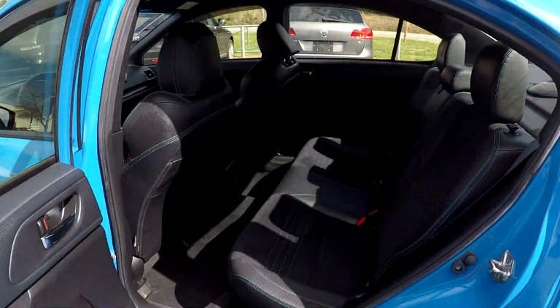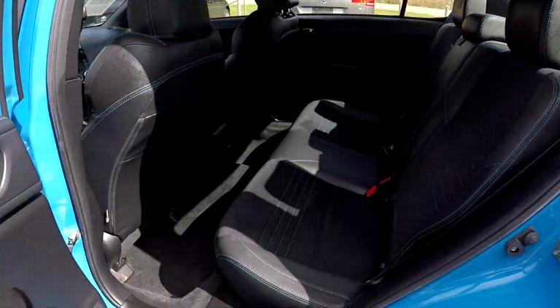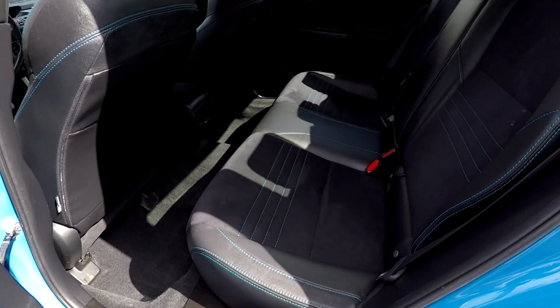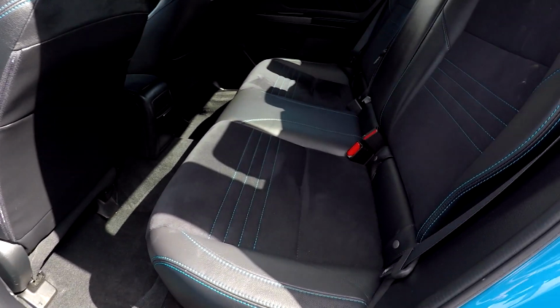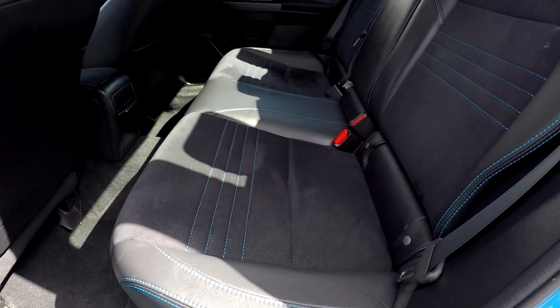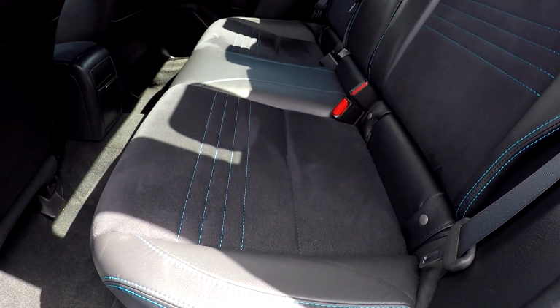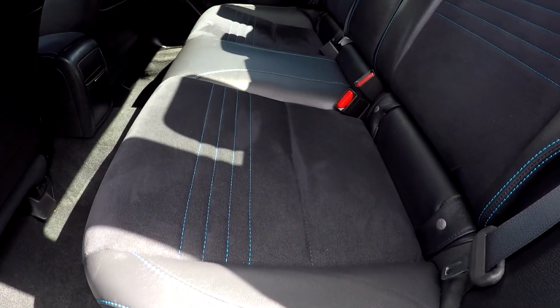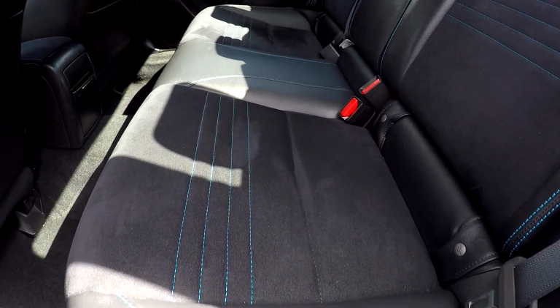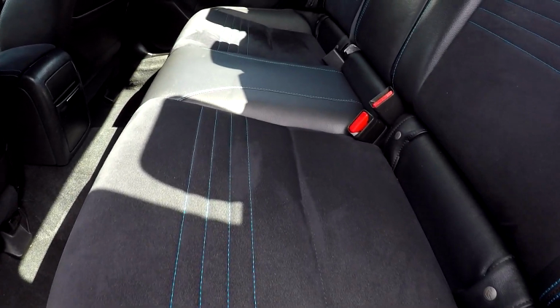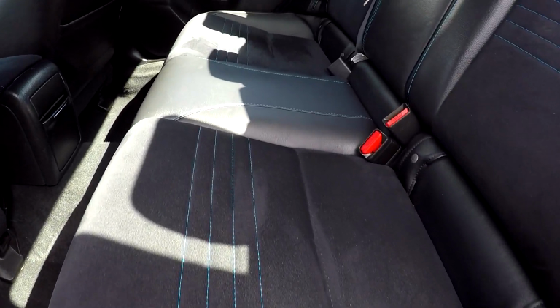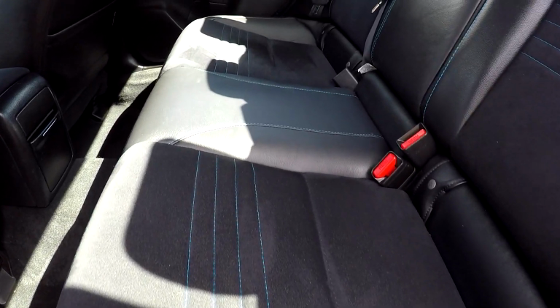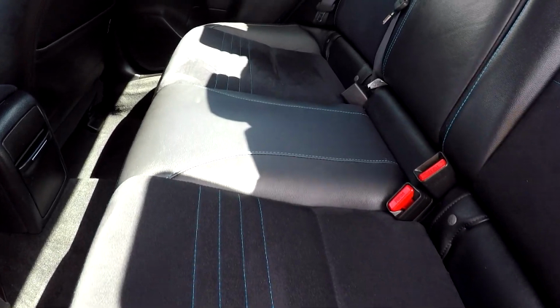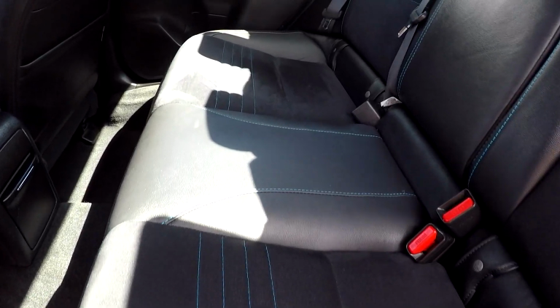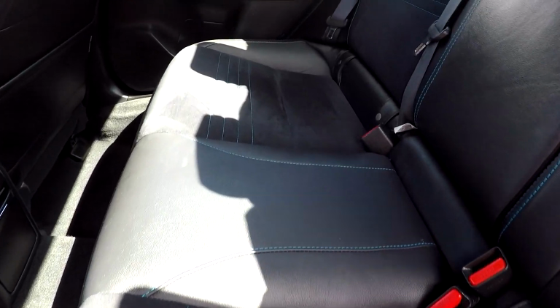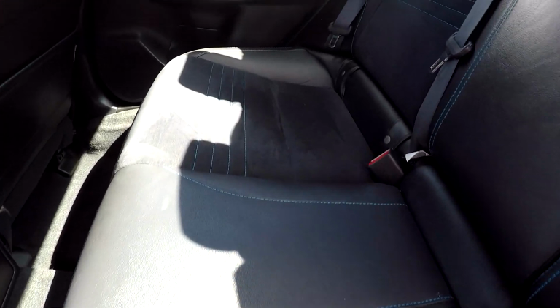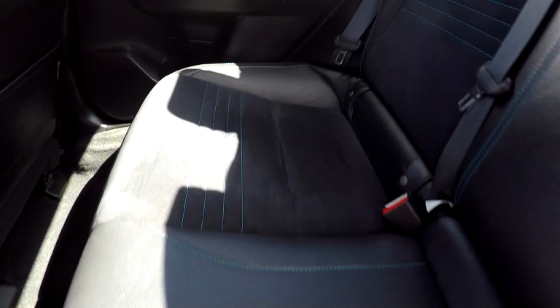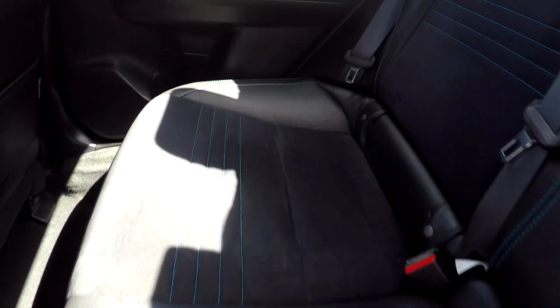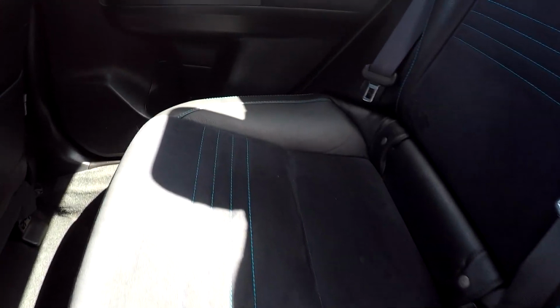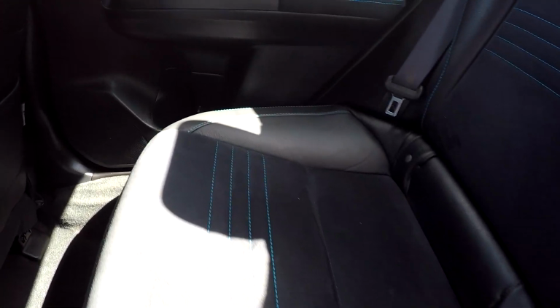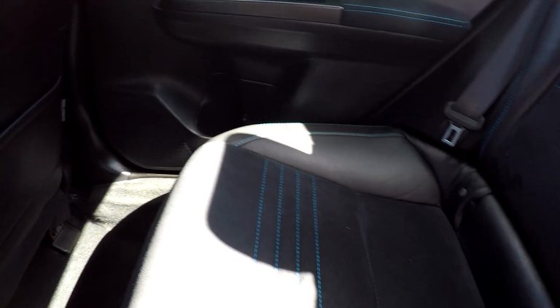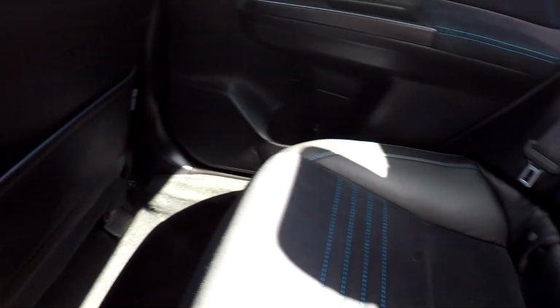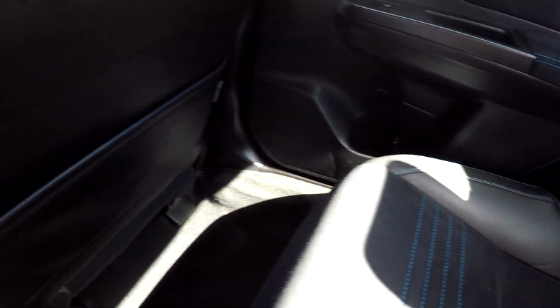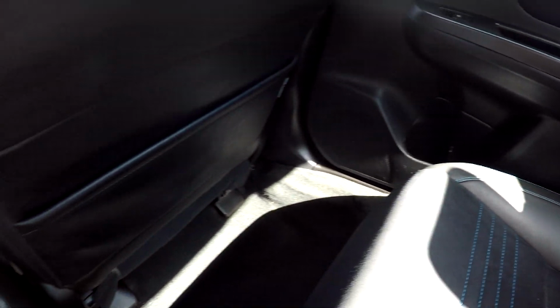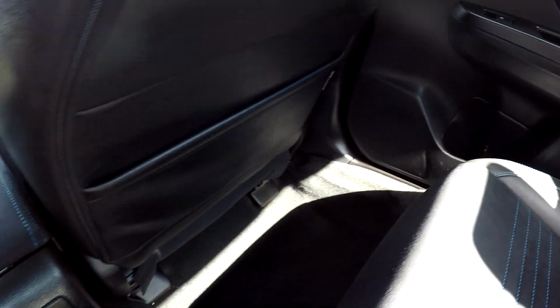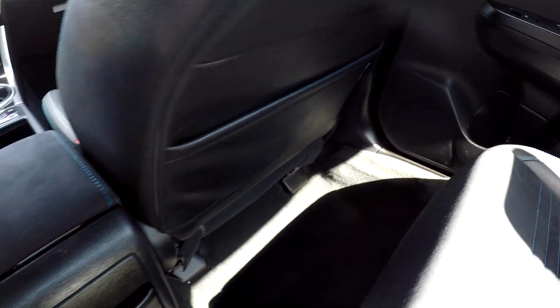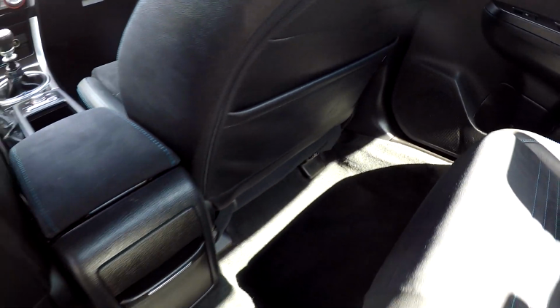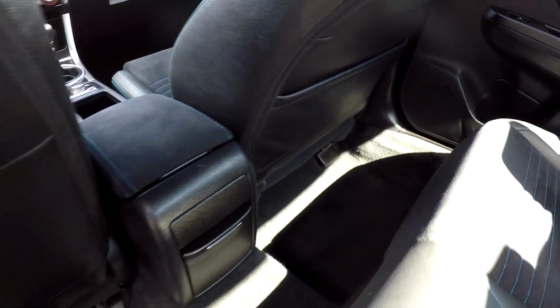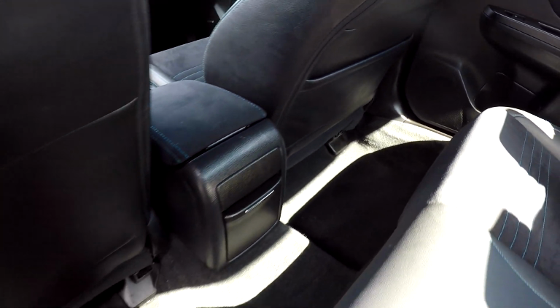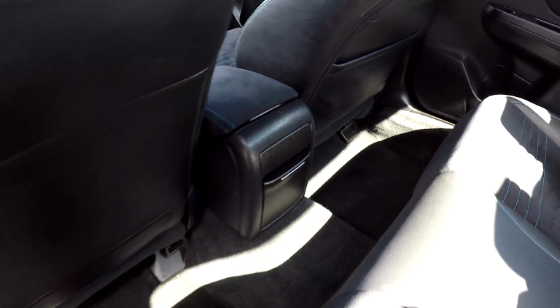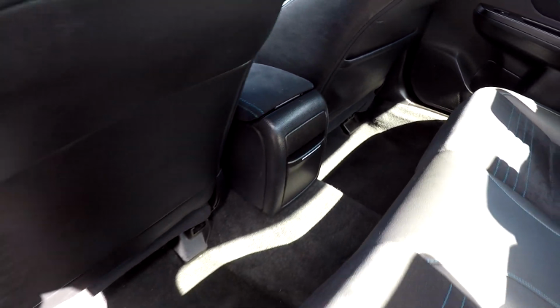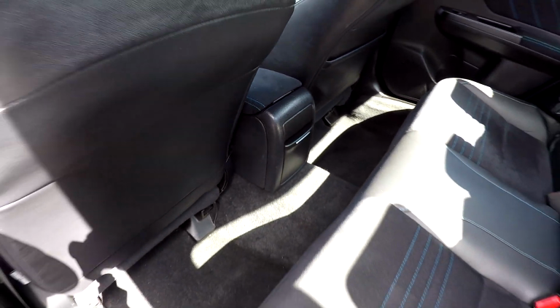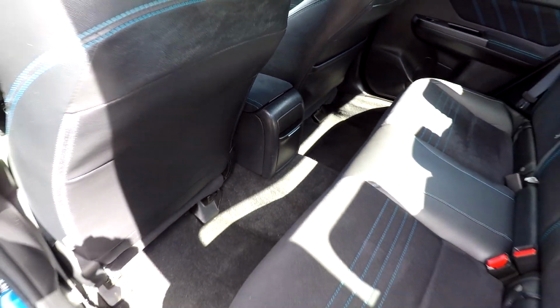Looking at the back seat now — everything back here is in great shape, no signs of any damage or wear whatsoever, flooring included.